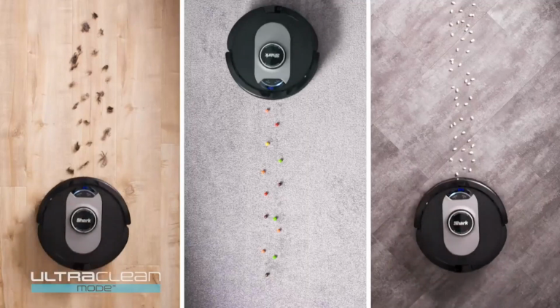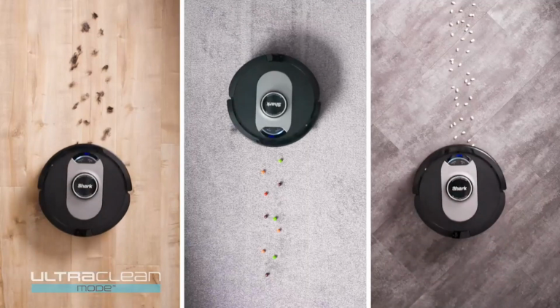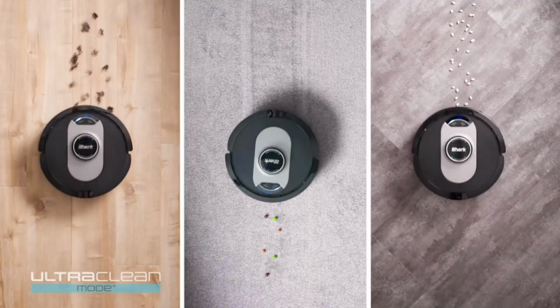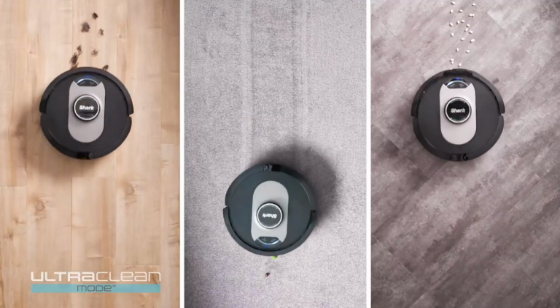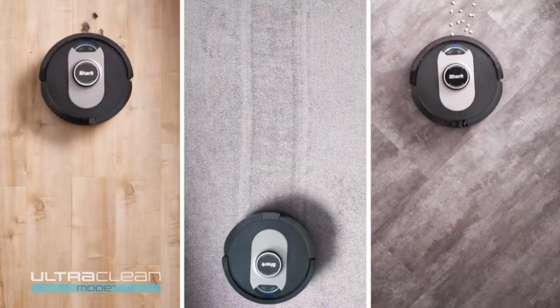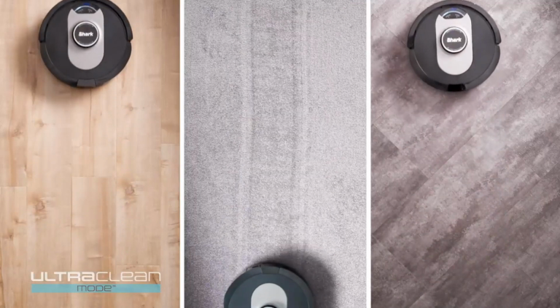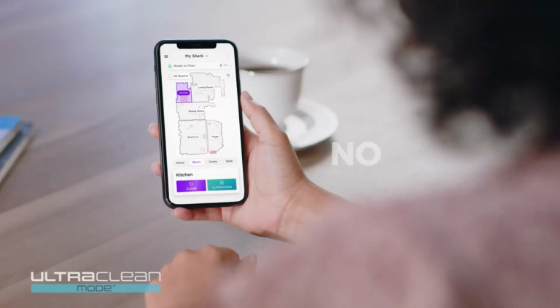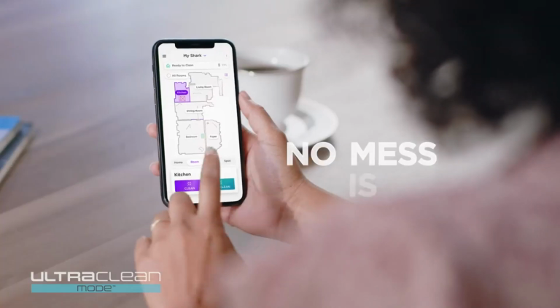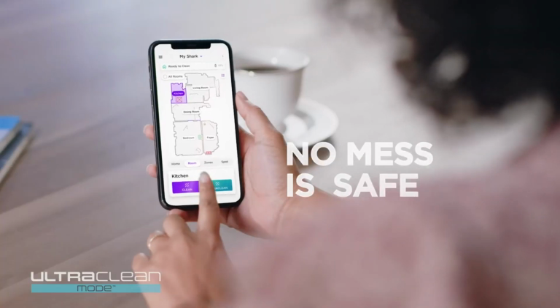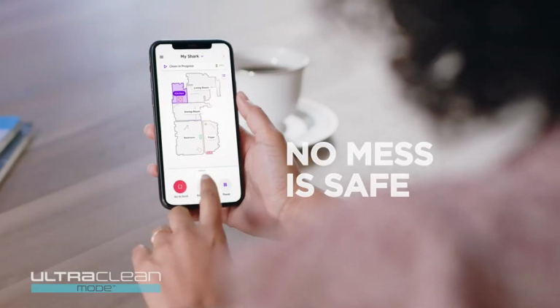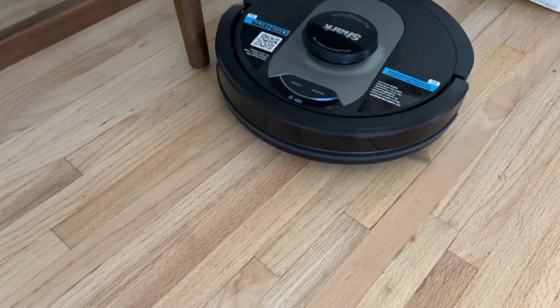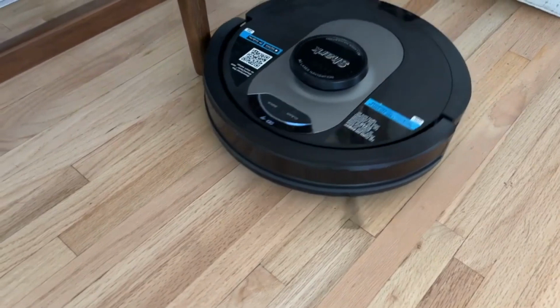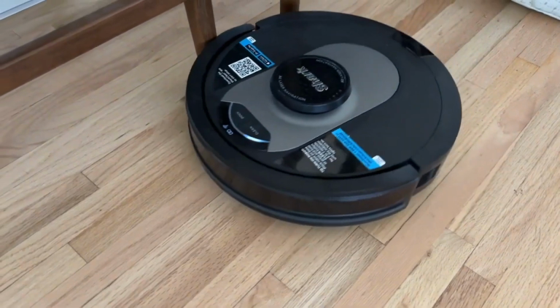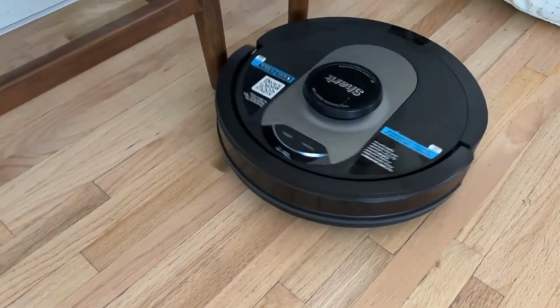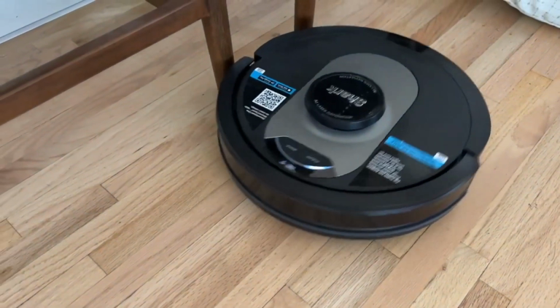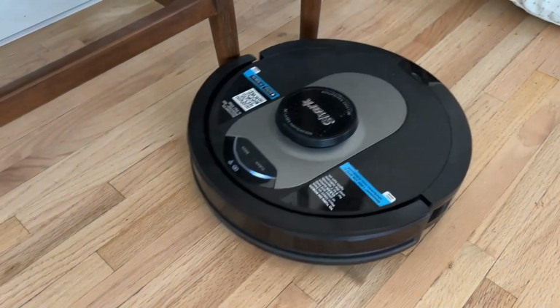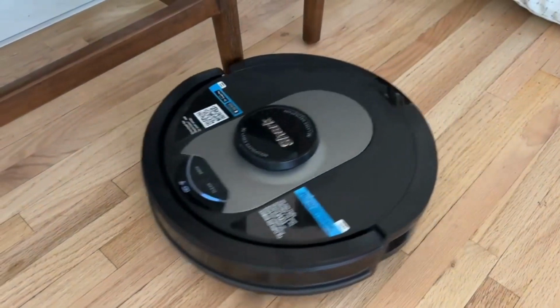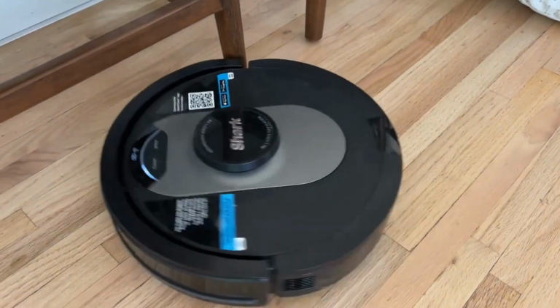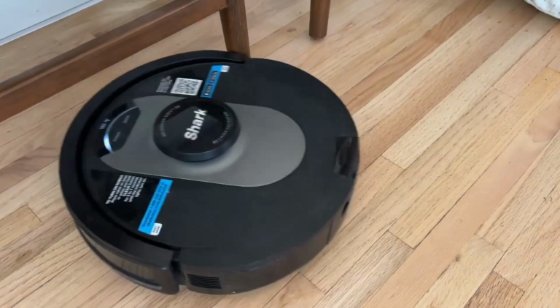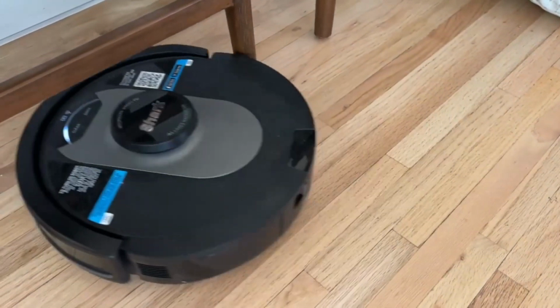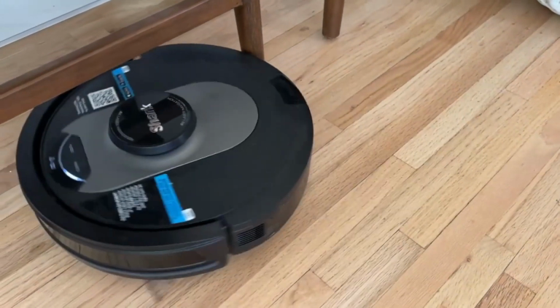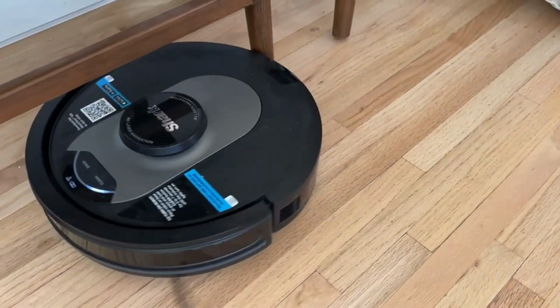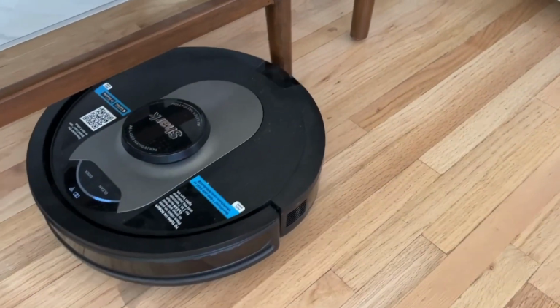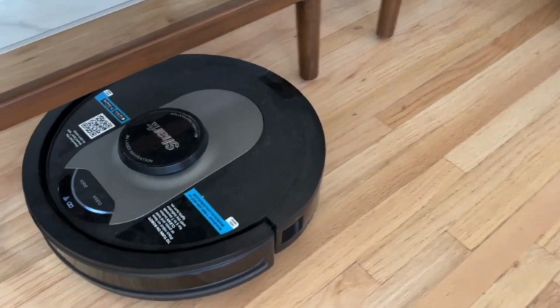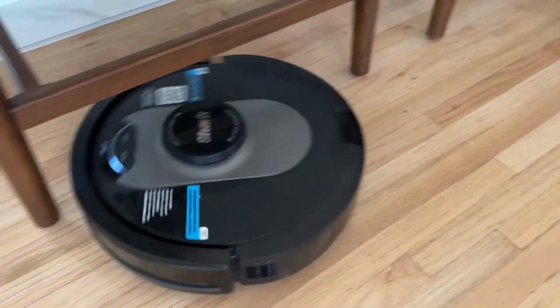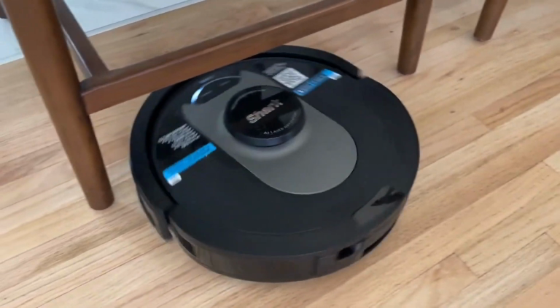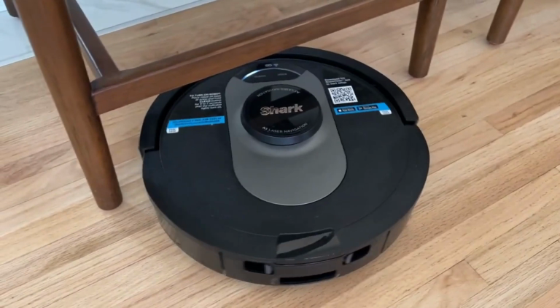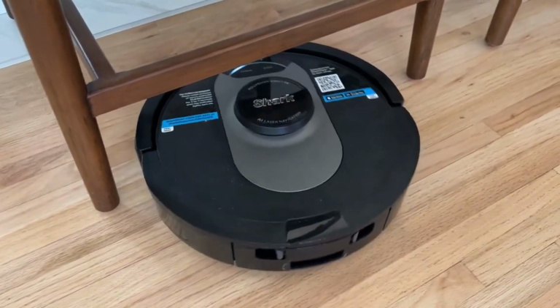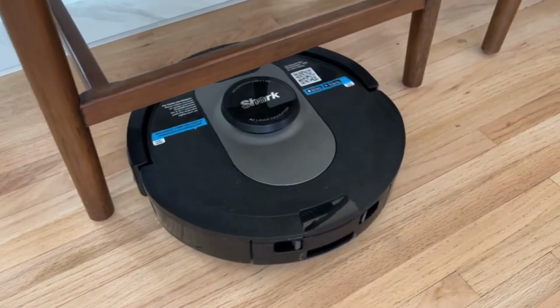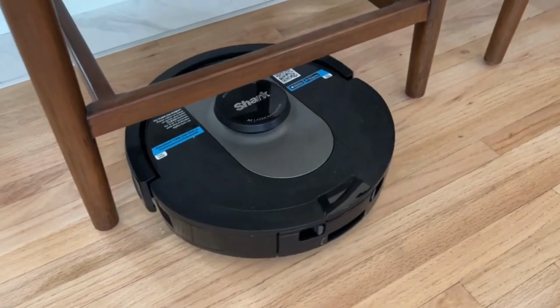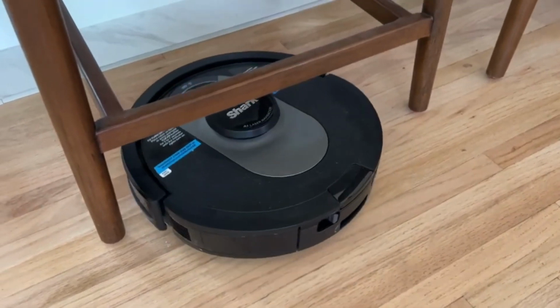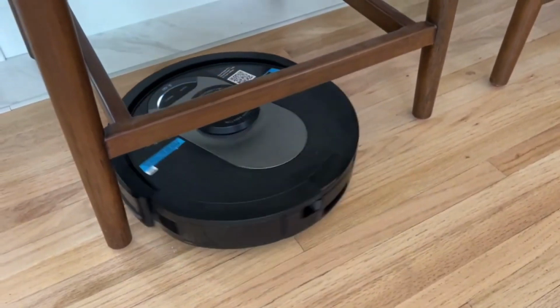This vacuum is equipped with advanced sensors that allow it to intelligently navigate around your home and avoid obstacles. Additionally, it has a low-profile design that allows it to clean under furniture and hard-to-reach areas.